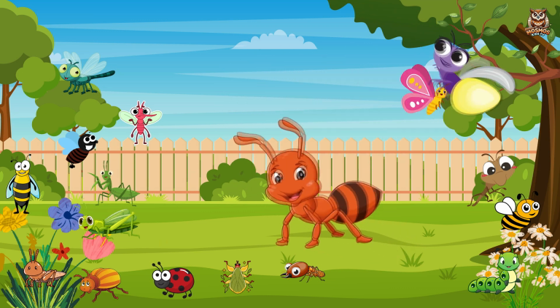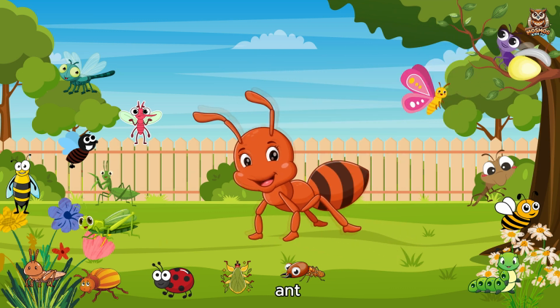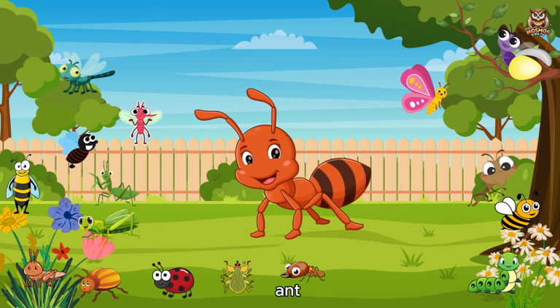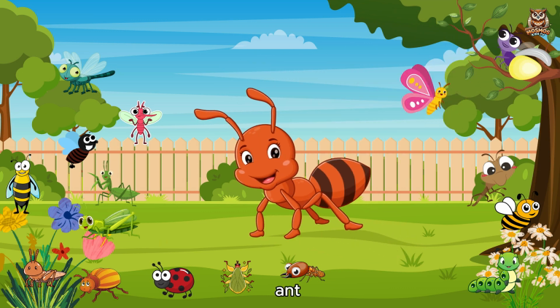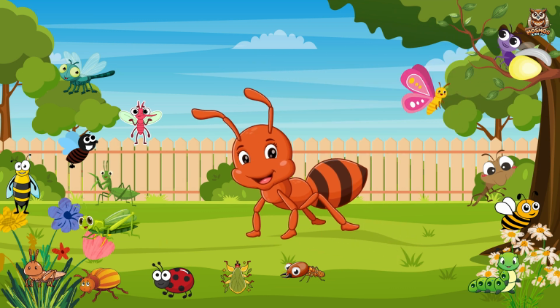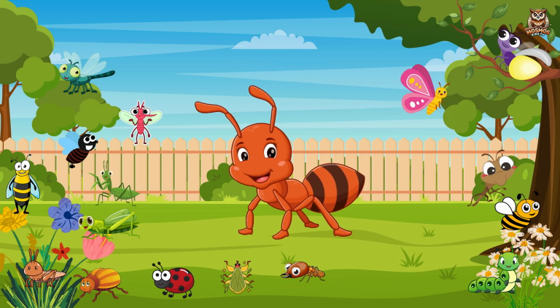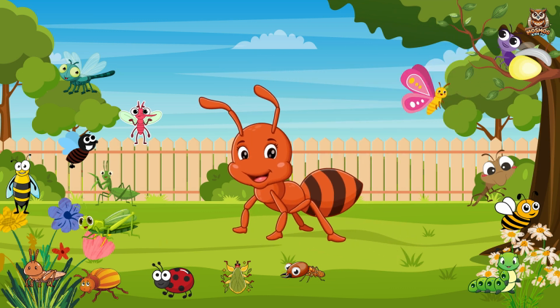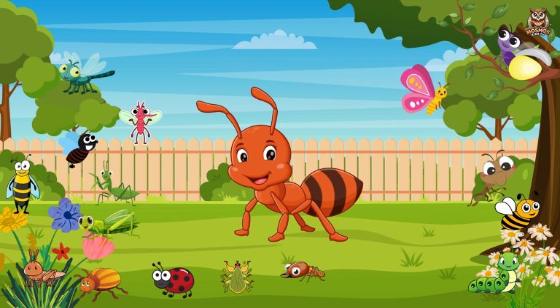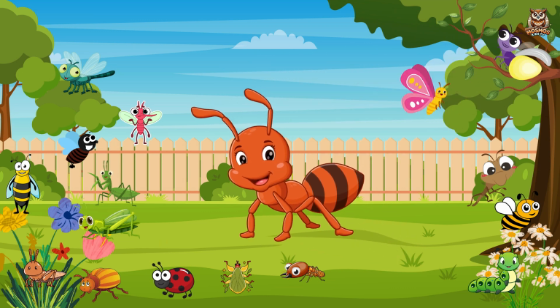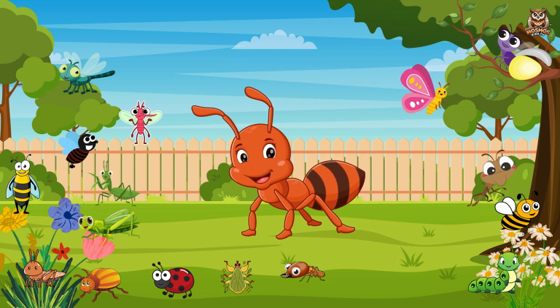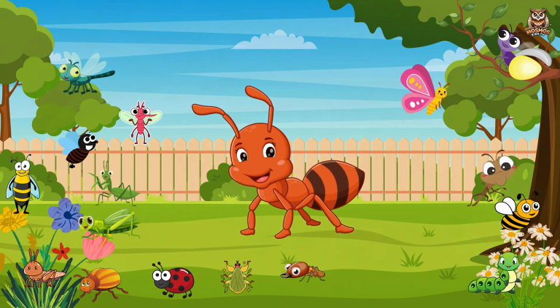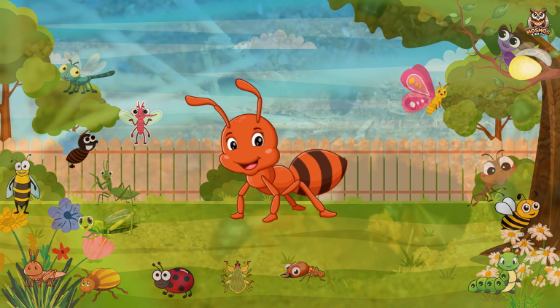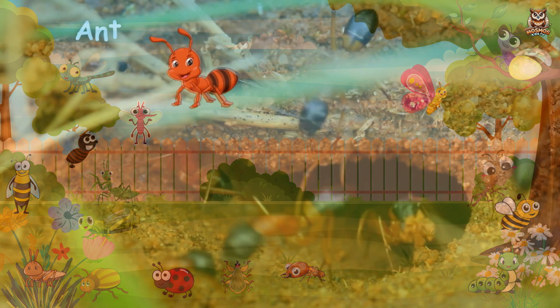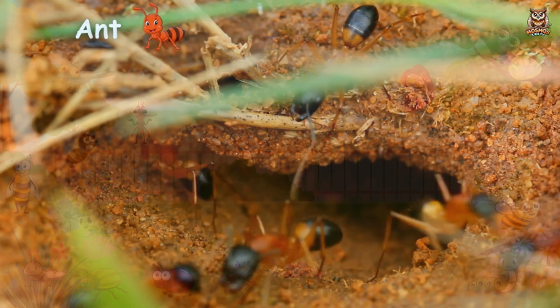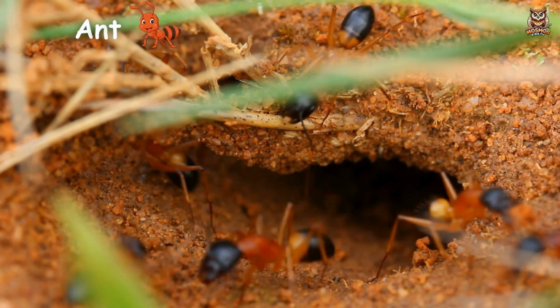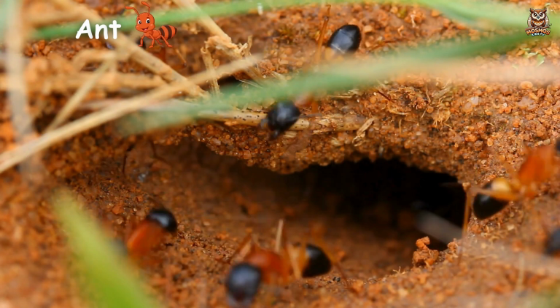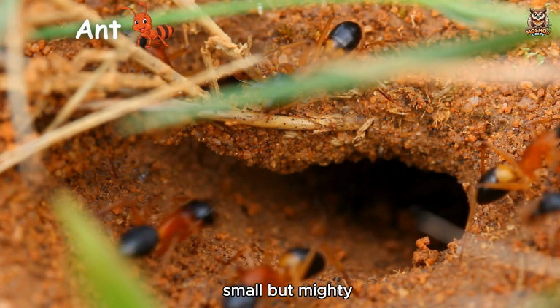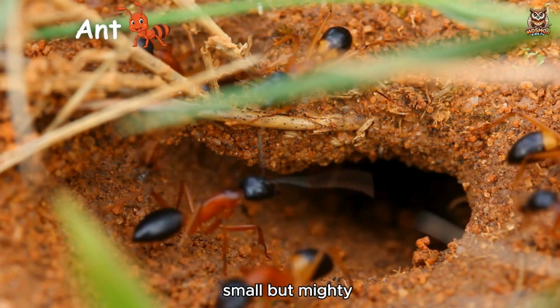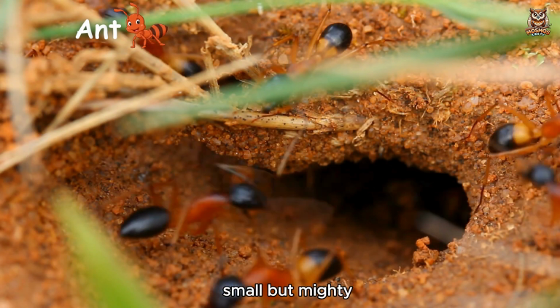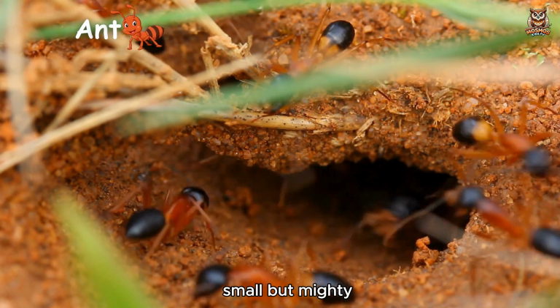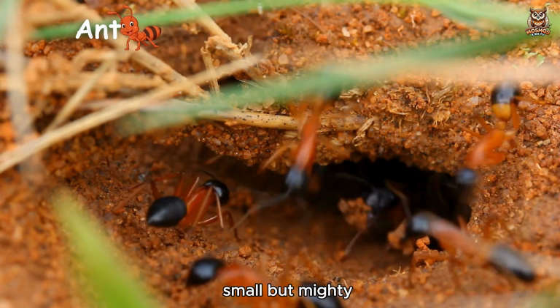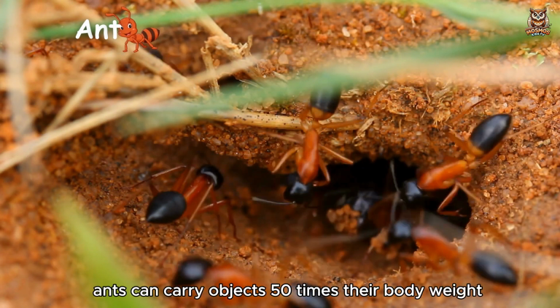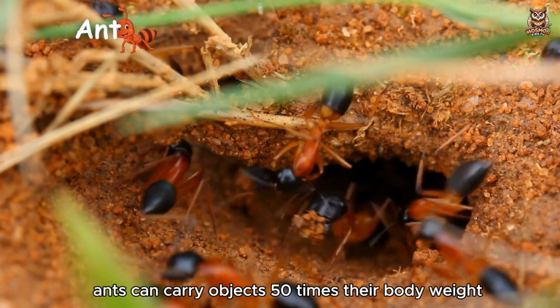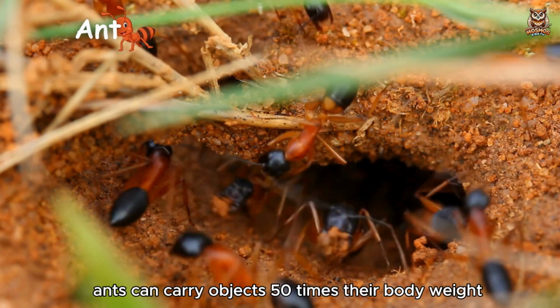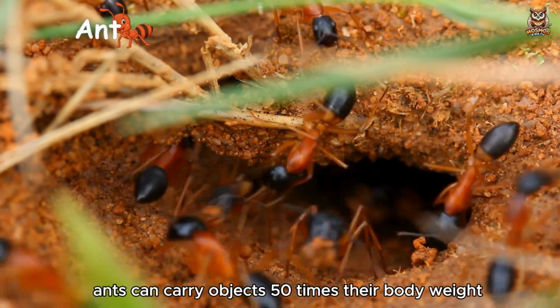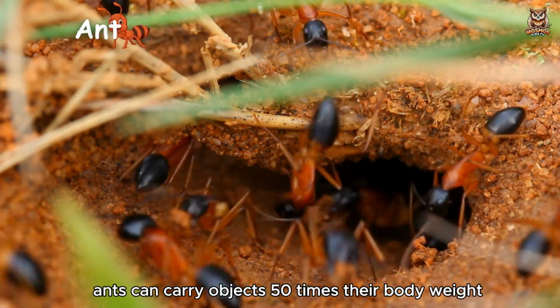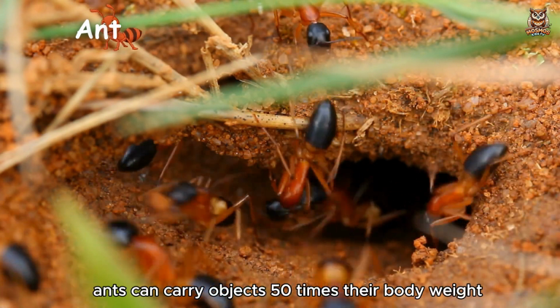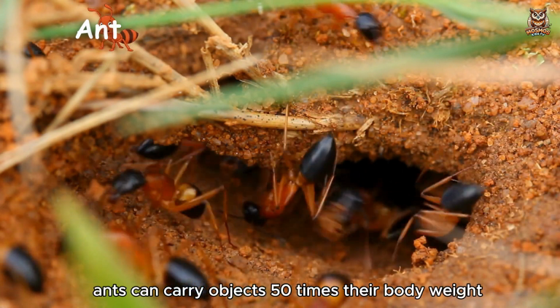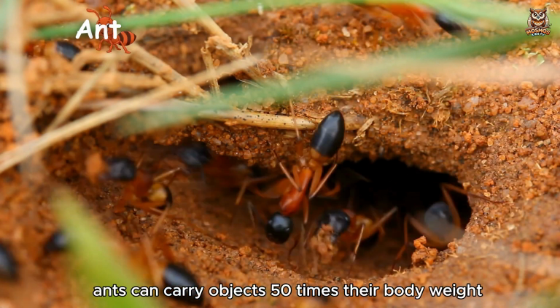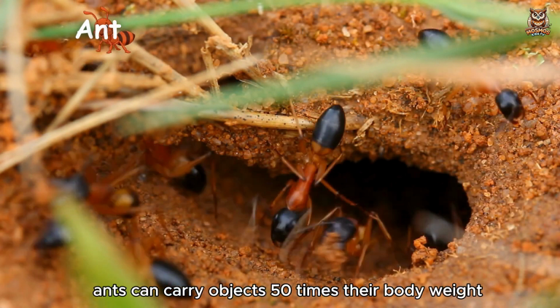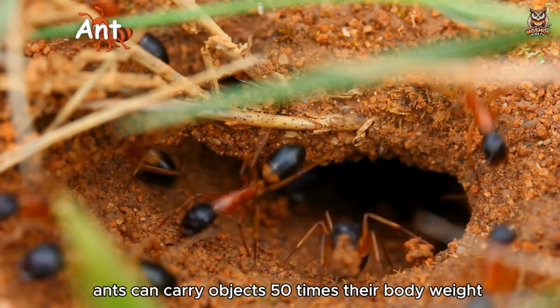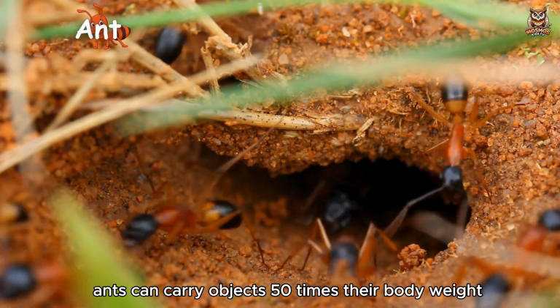Ant. Small but mighty, ants can carry objects 50 times their body weight.